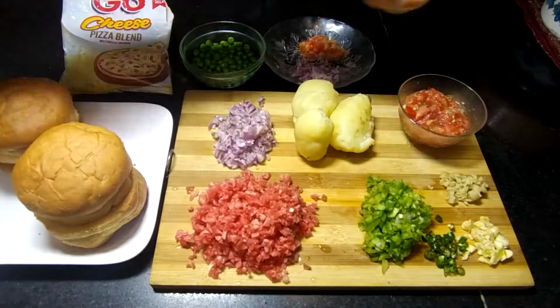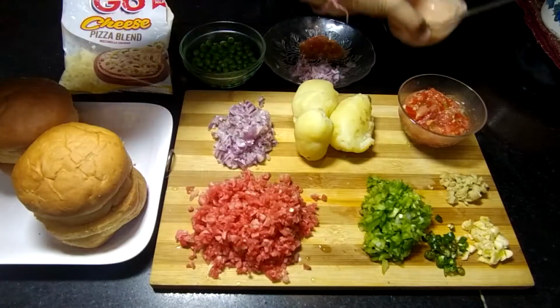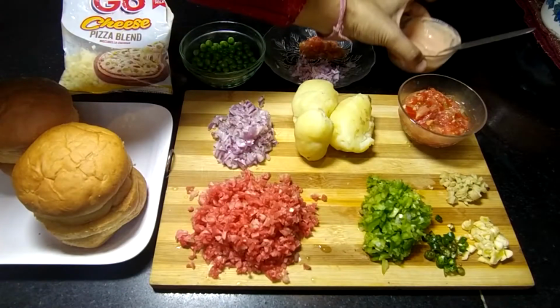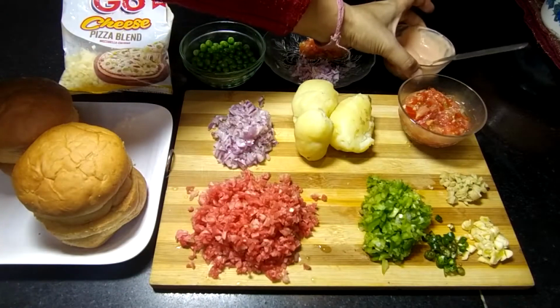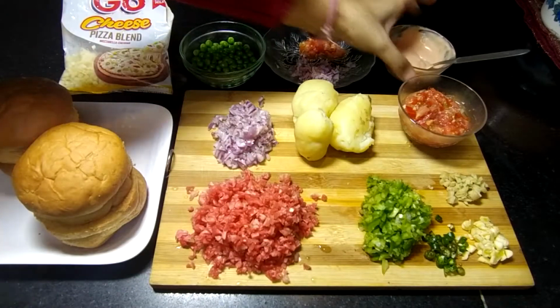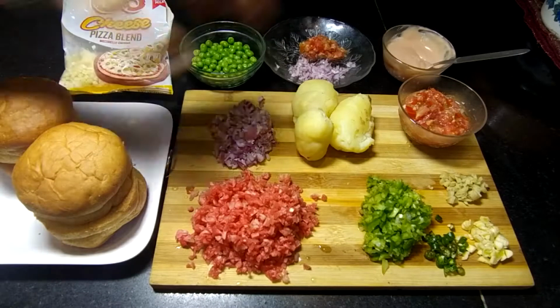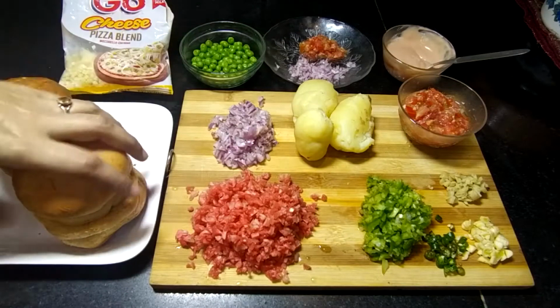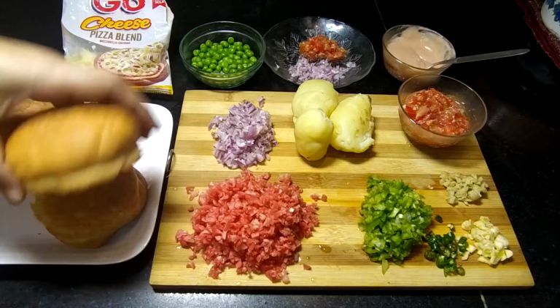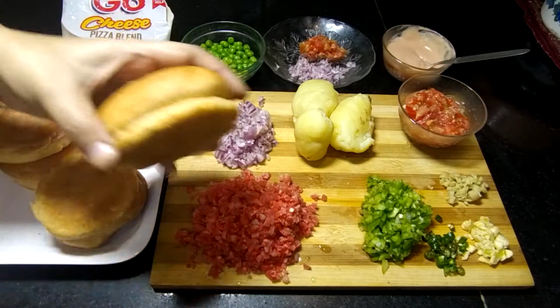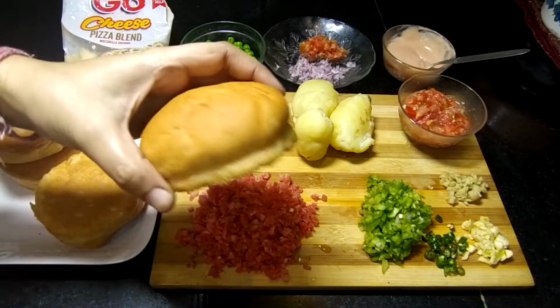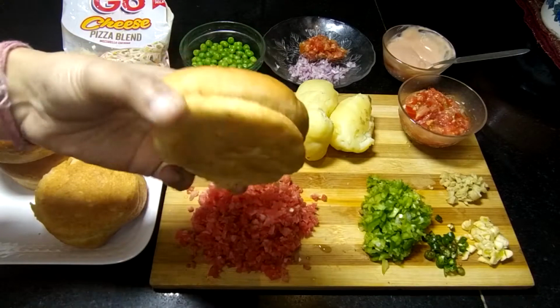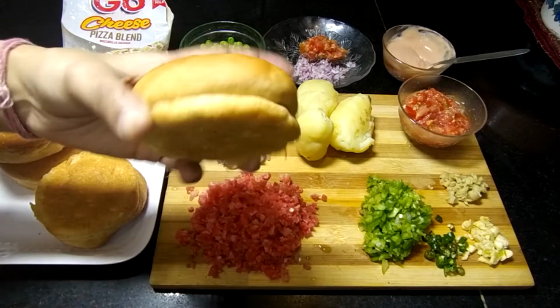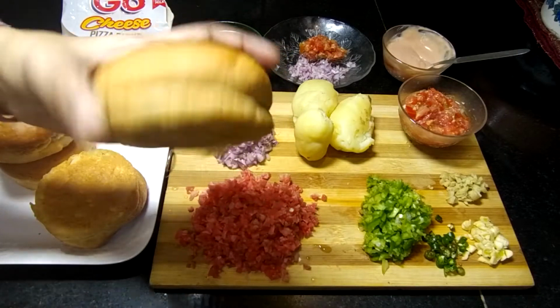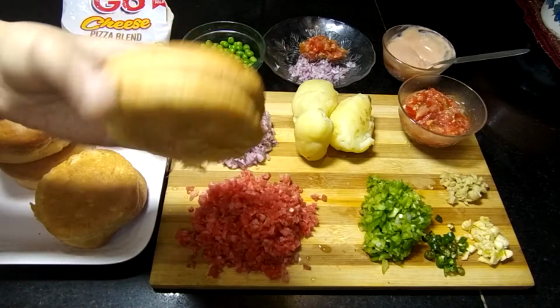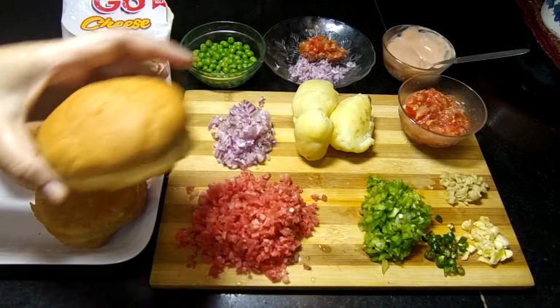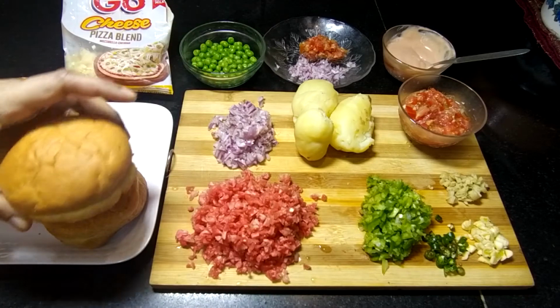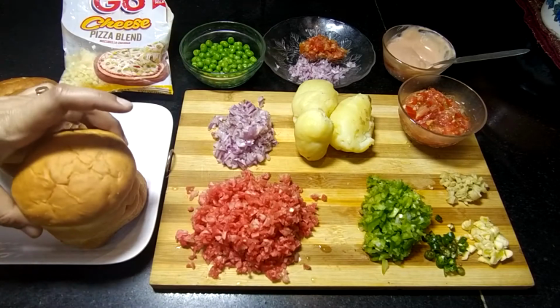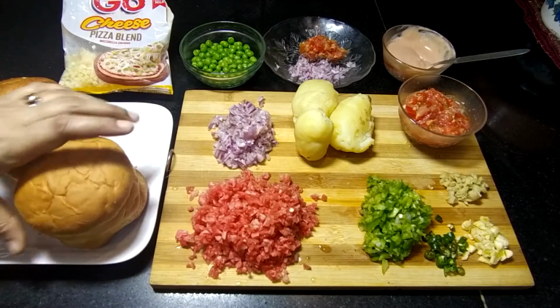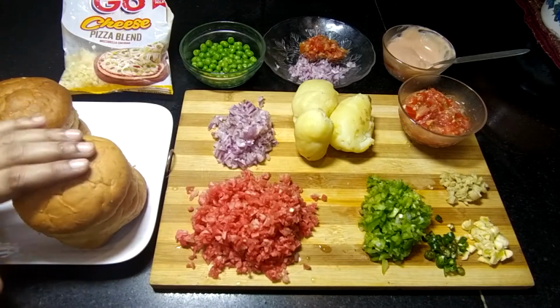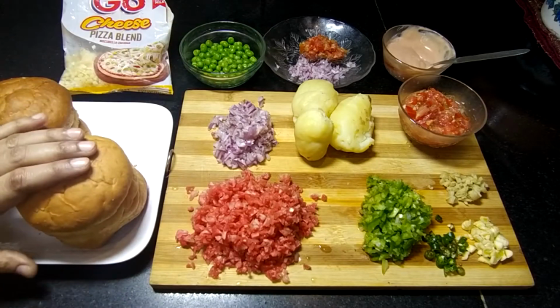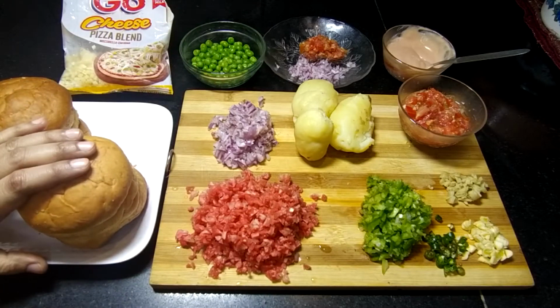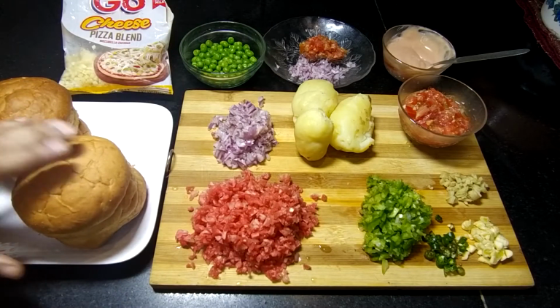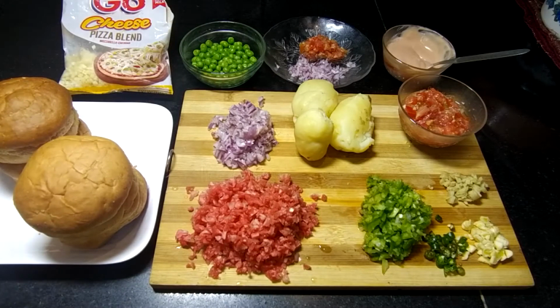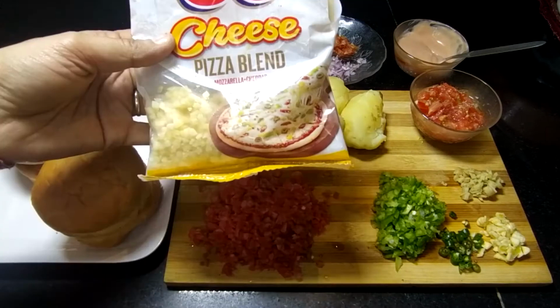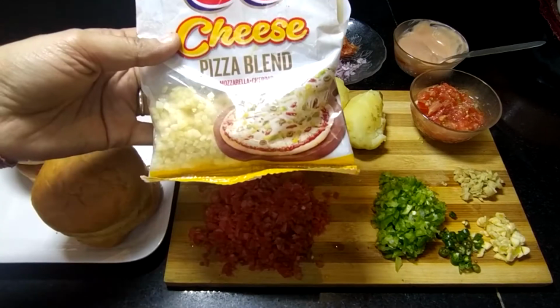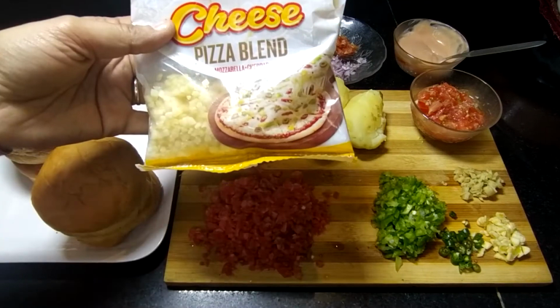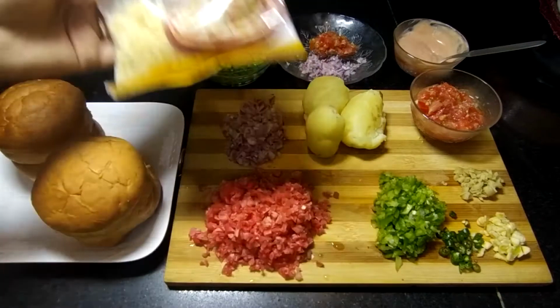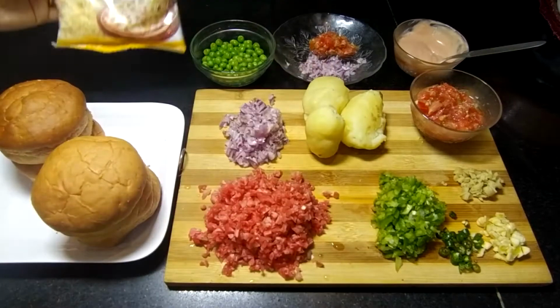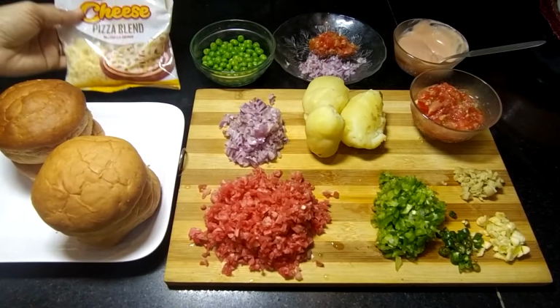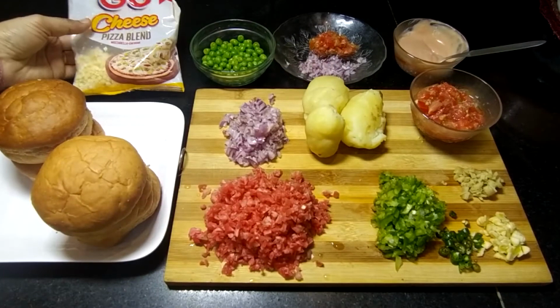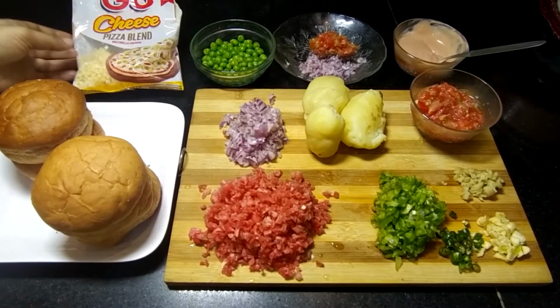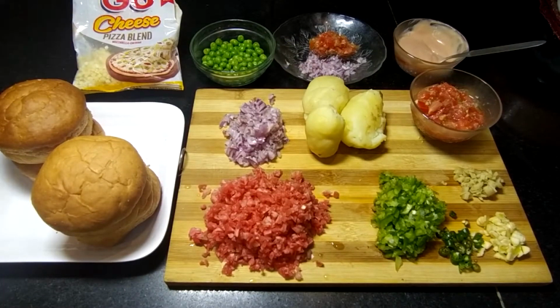If you are making a burger, you would need to have burger buns, so I bought them from the market. You will also need to have cheese.